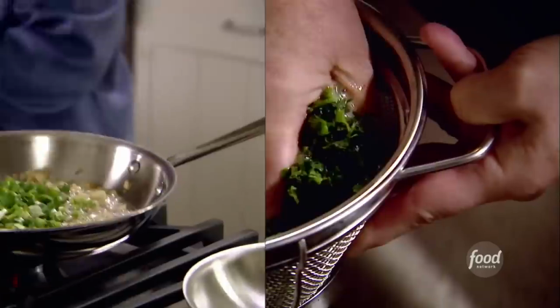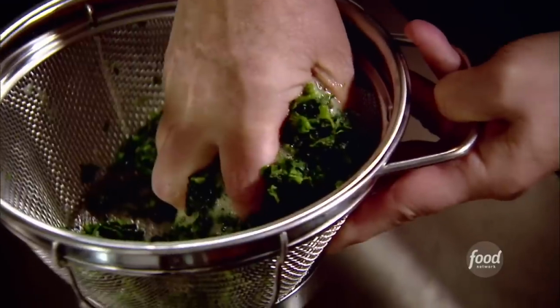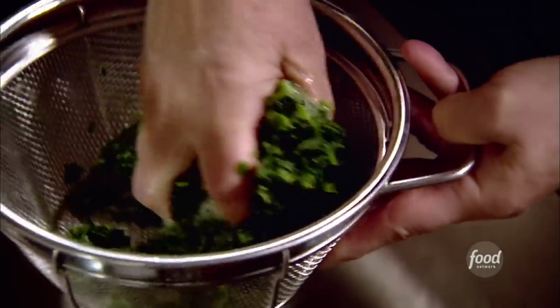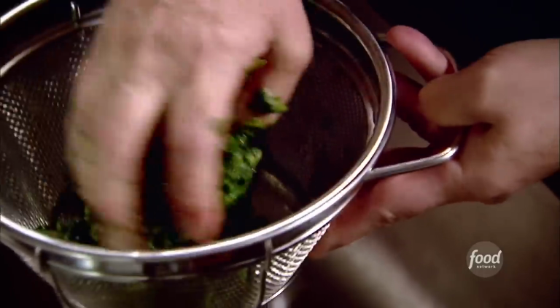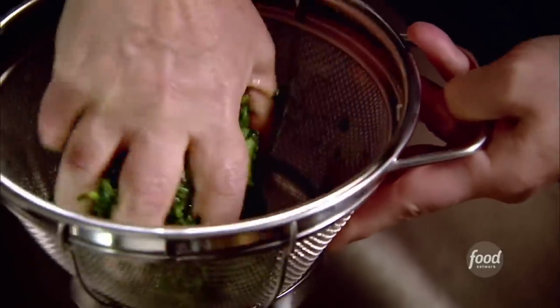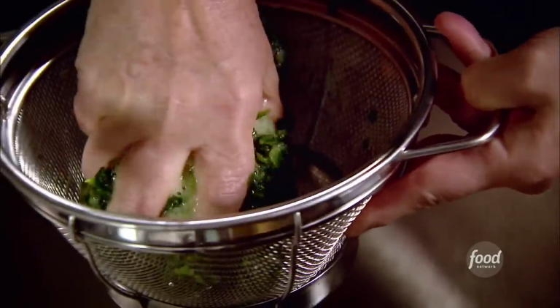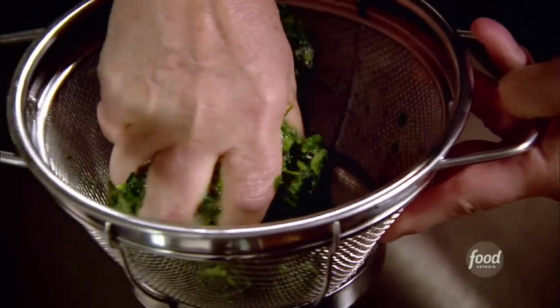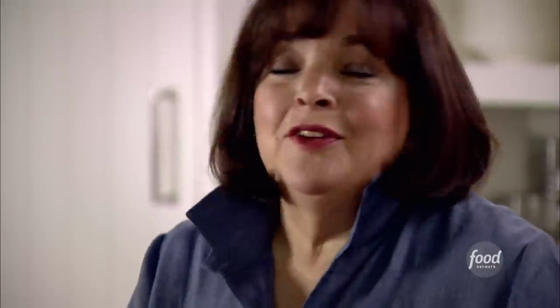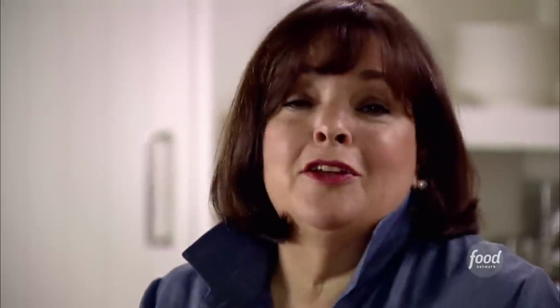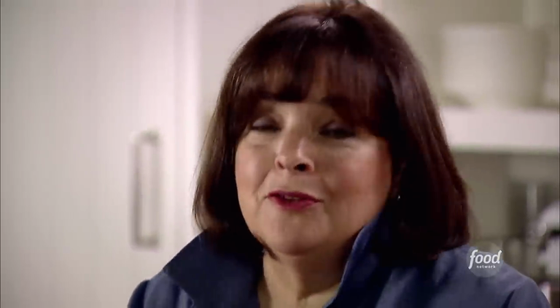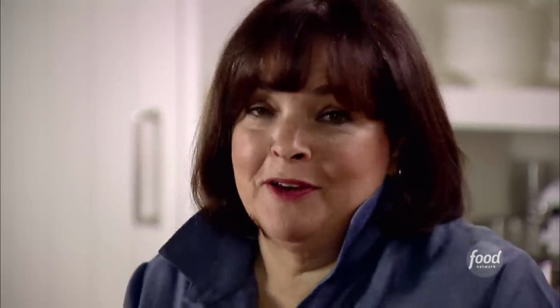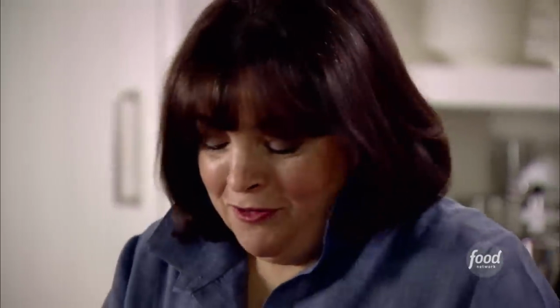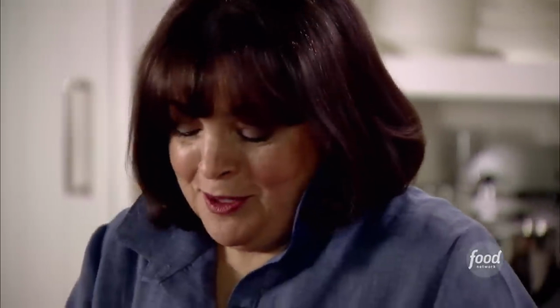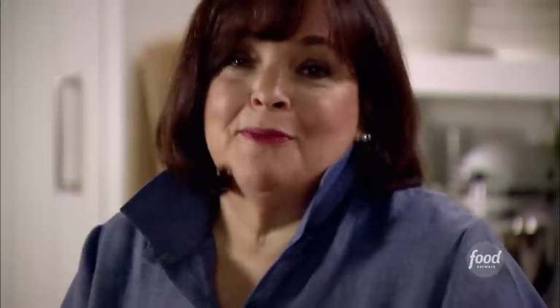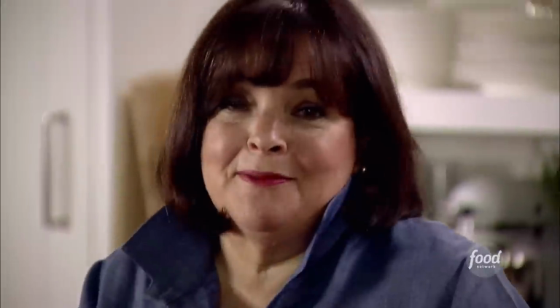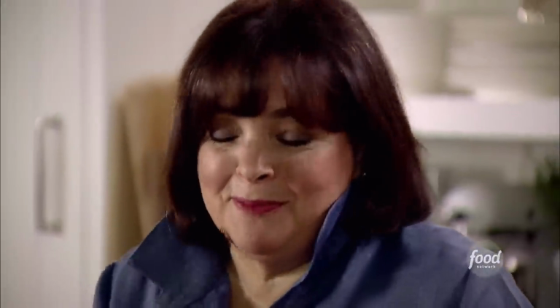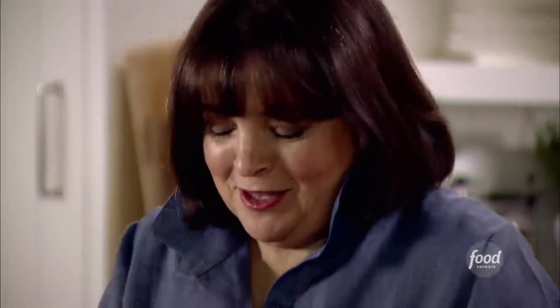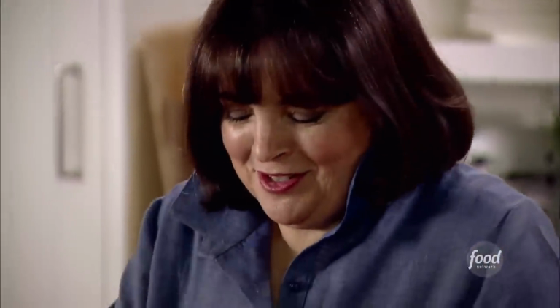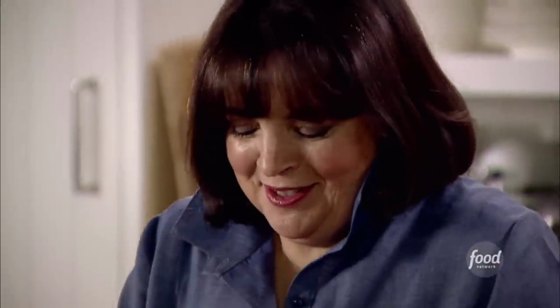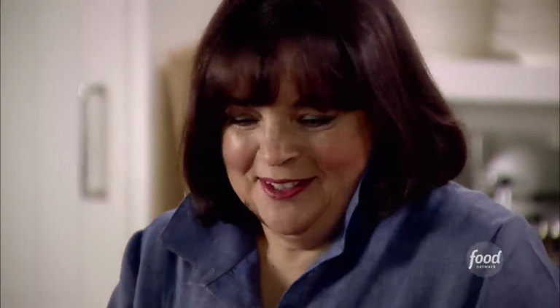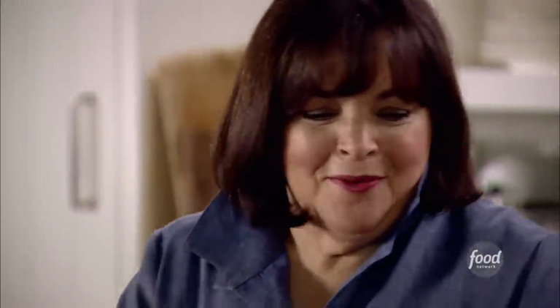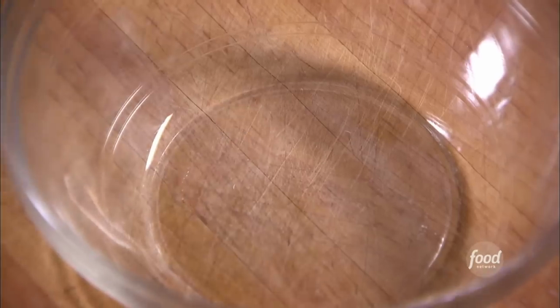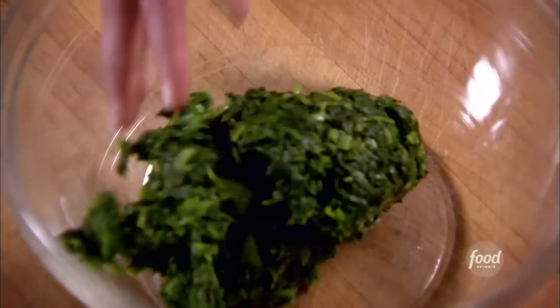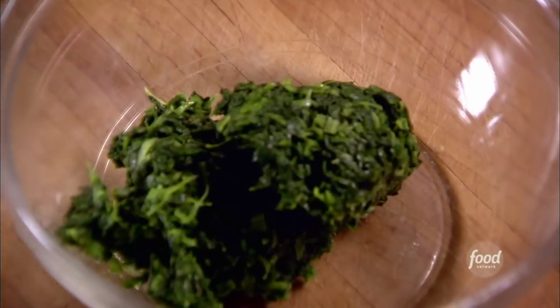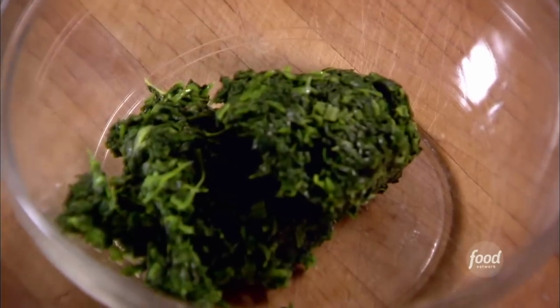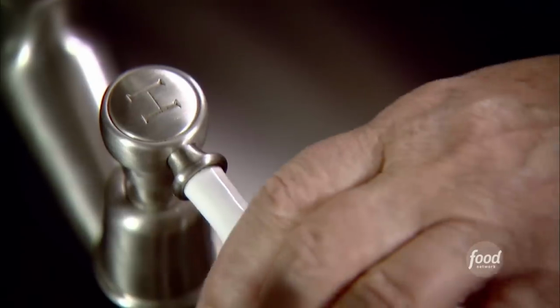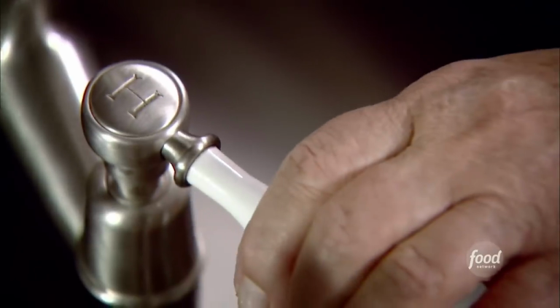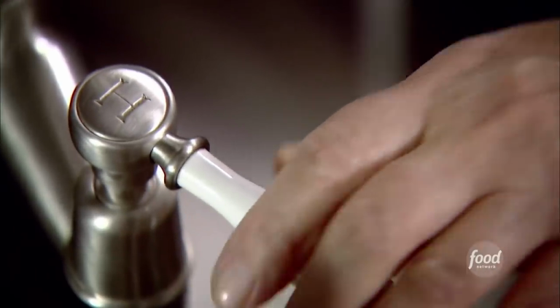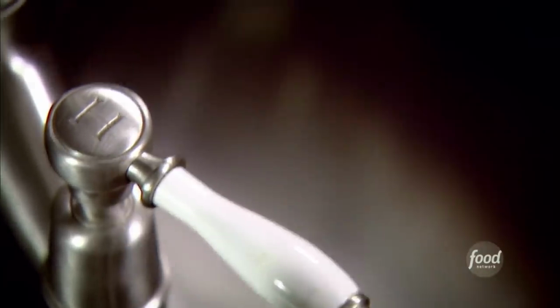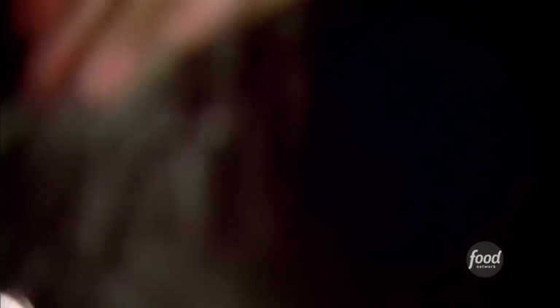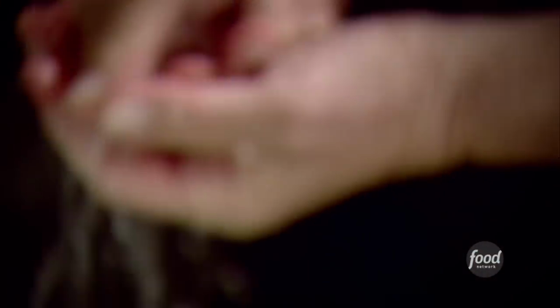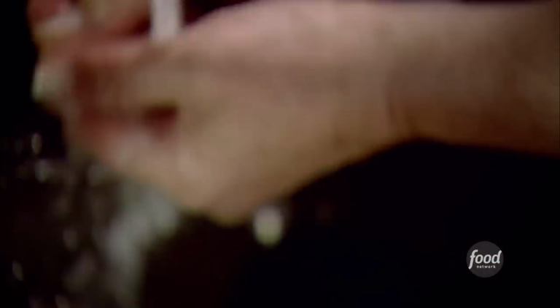I've got frozen spinach that I've defrosted. You'd need a huge pot of fresh spinach to make this amount of spinach for the dish. Right into the bowl. I used two 10-ounce packages of frozen spinach, defrosted.